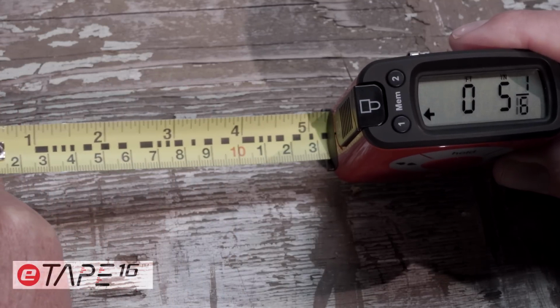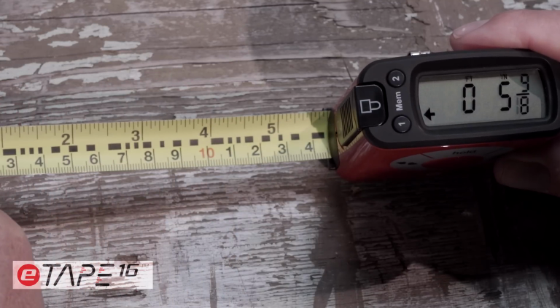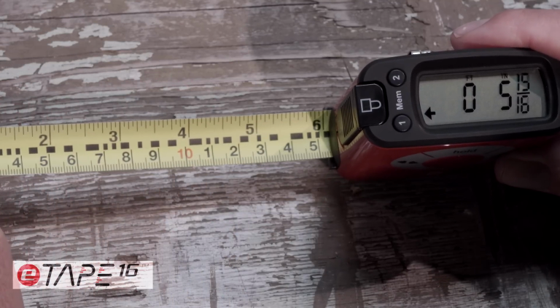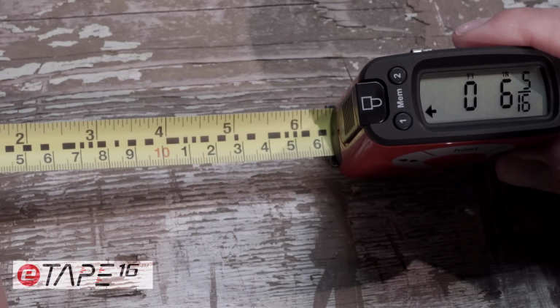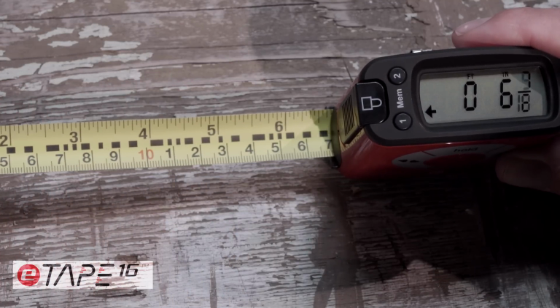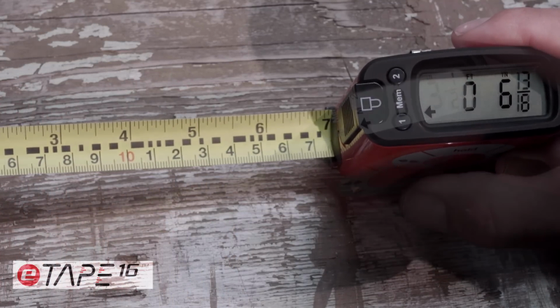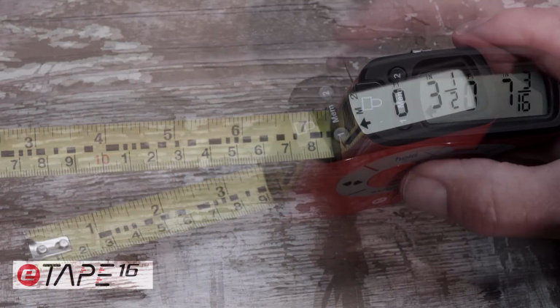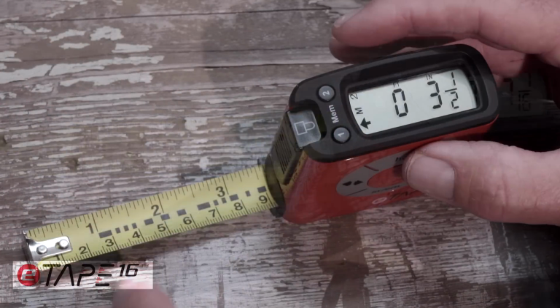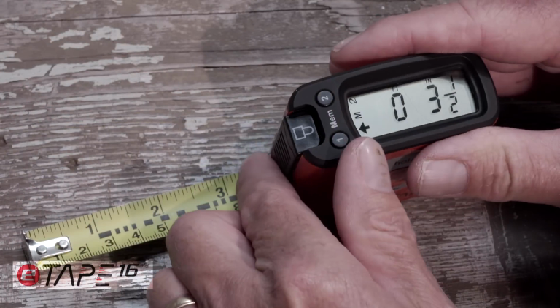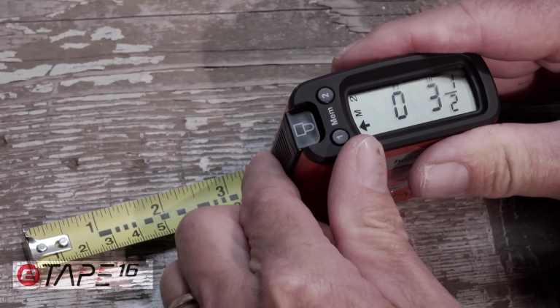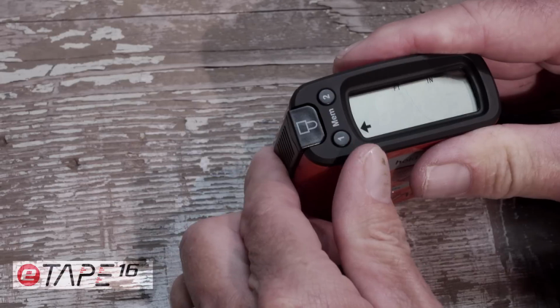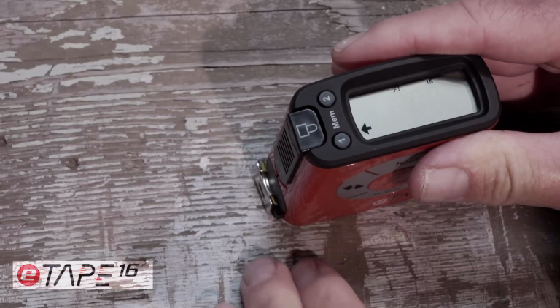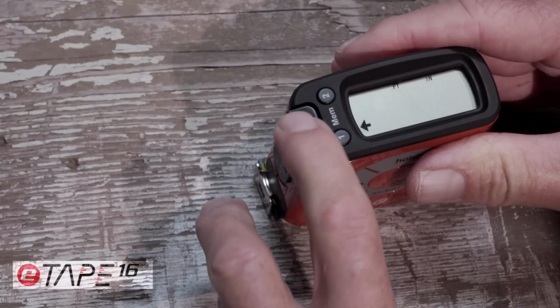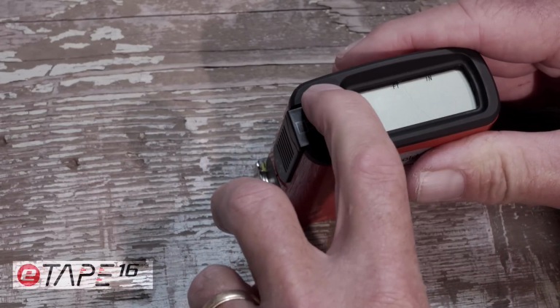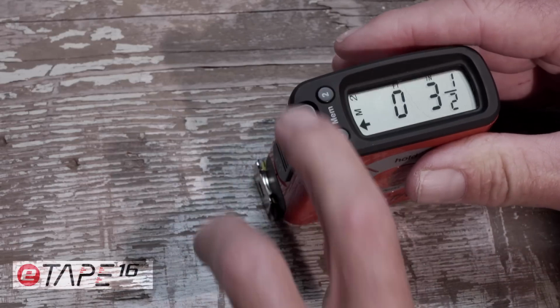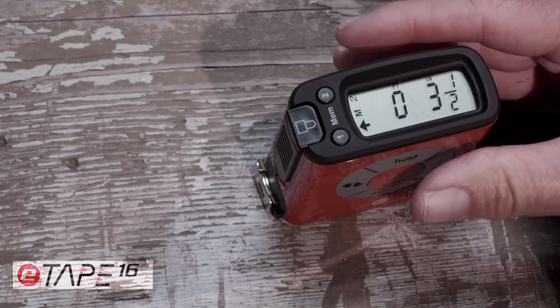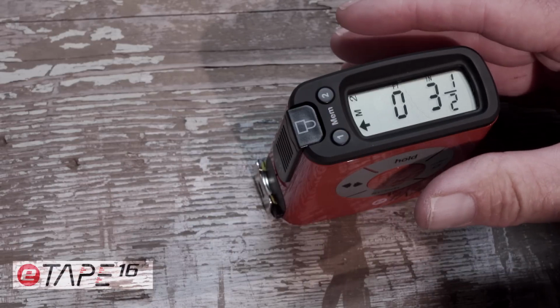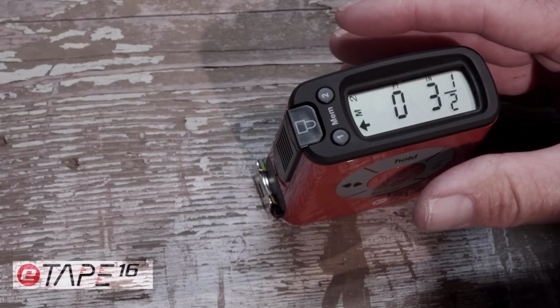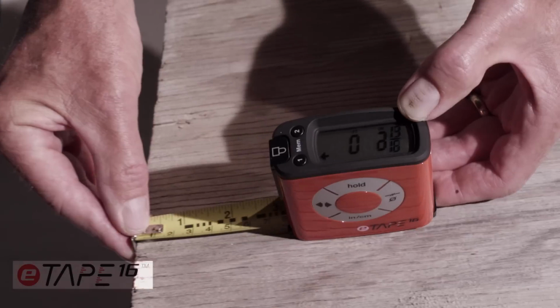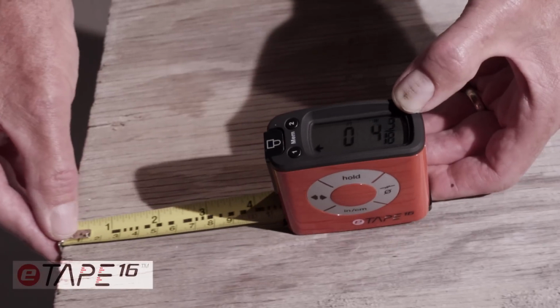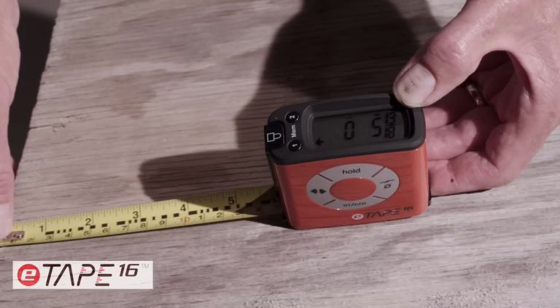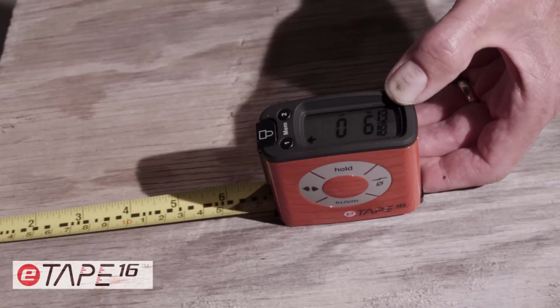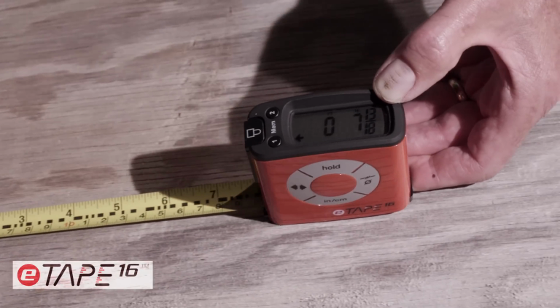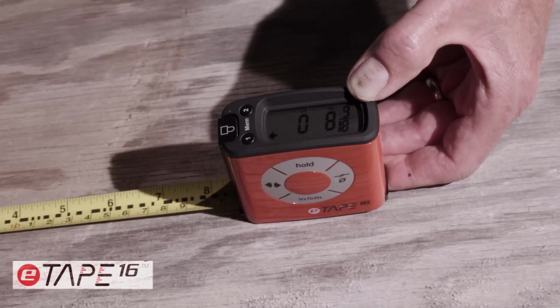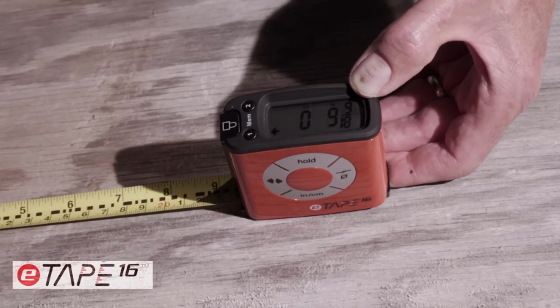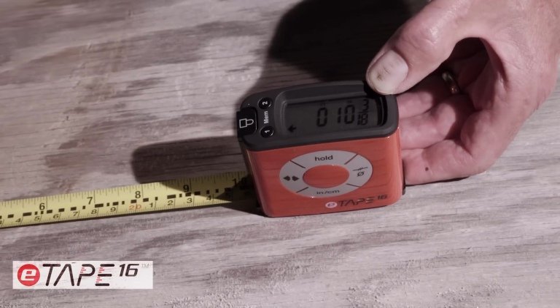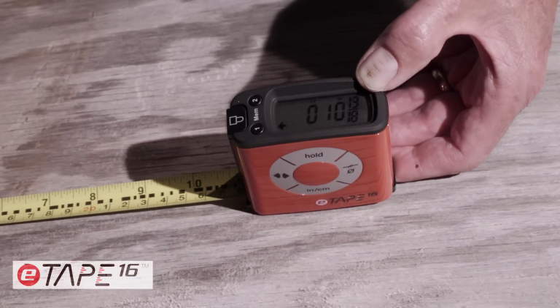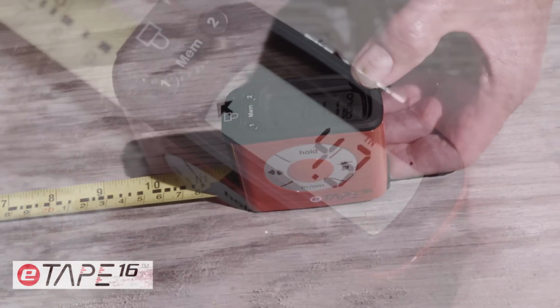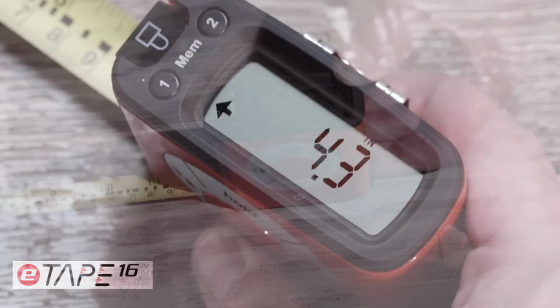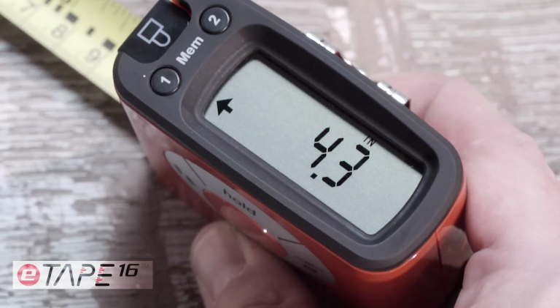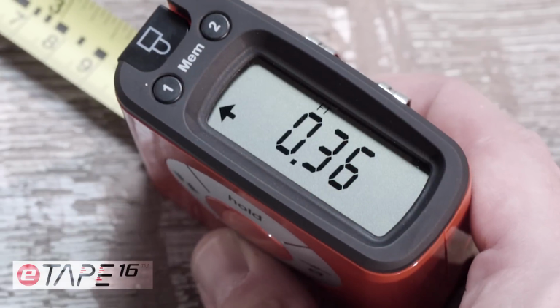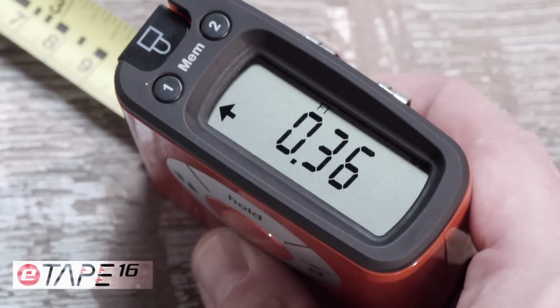The E-Tape 16 takes the human error out of measuring by giving you an accurate digital measurement every time, with the ability to recall your measurements at any time. As you lengthen the tape measure blade, you immediately see why E-Tape 16 is different and not your ordinary tape measure.